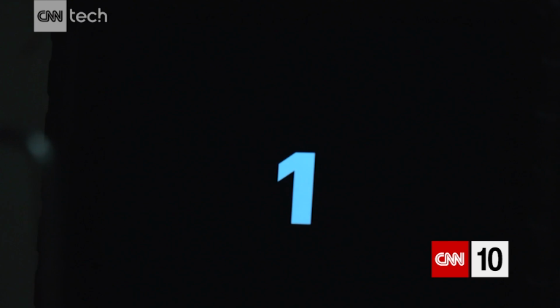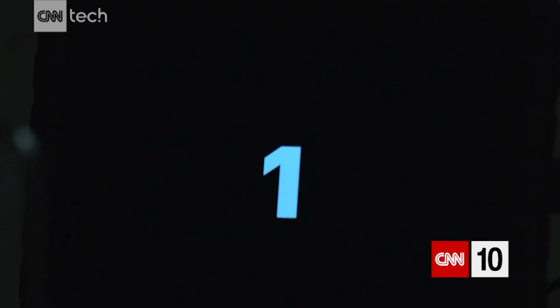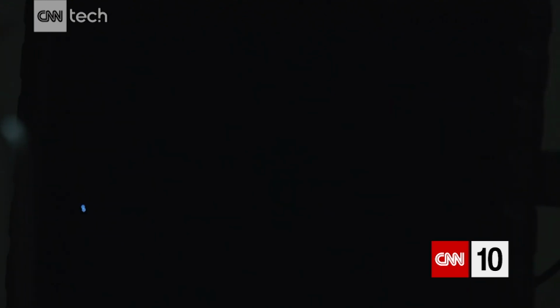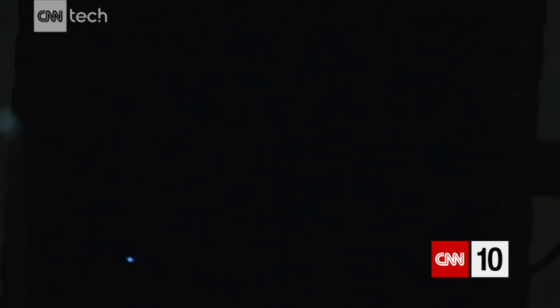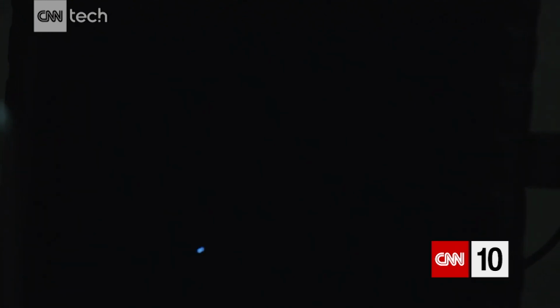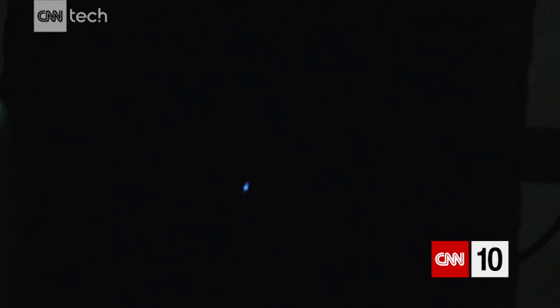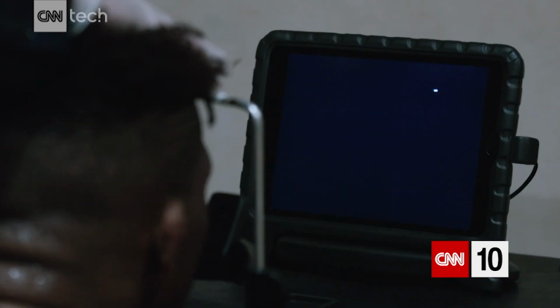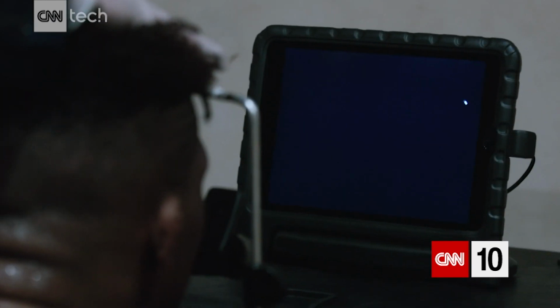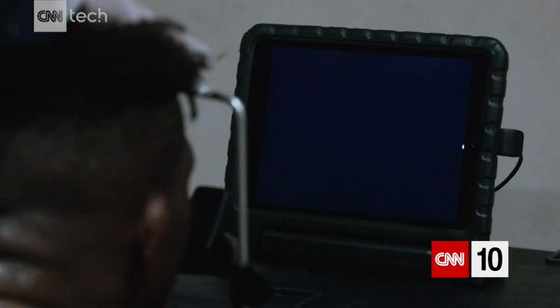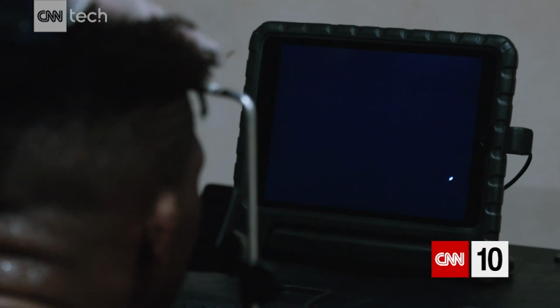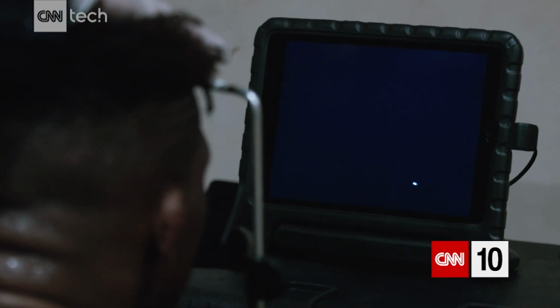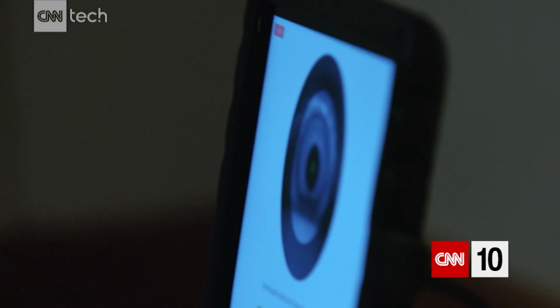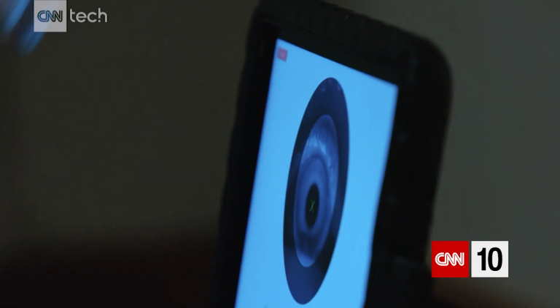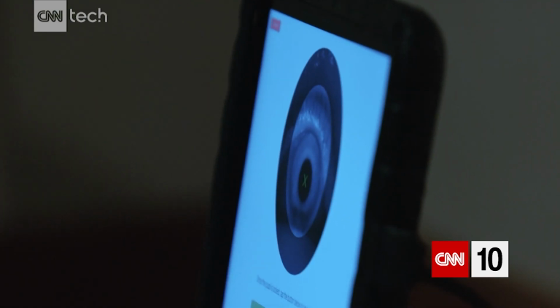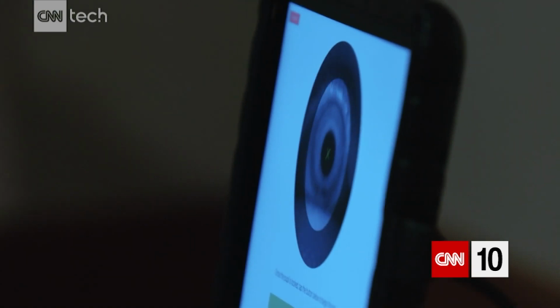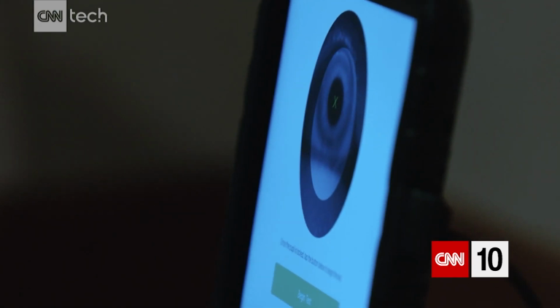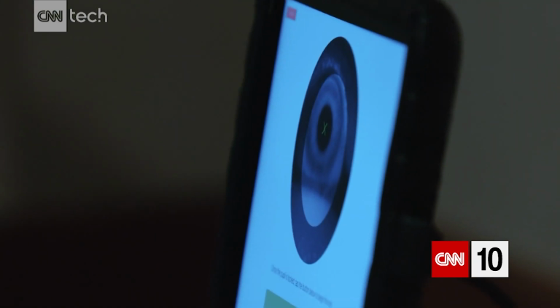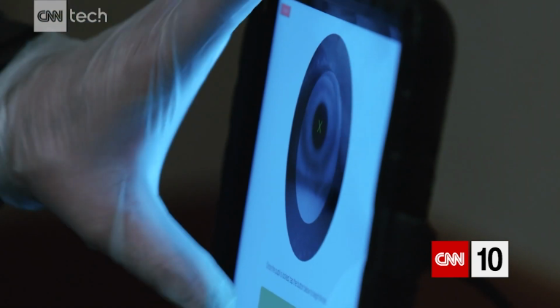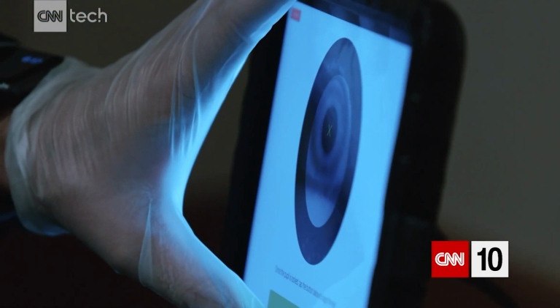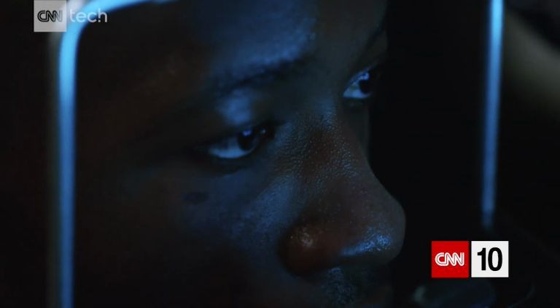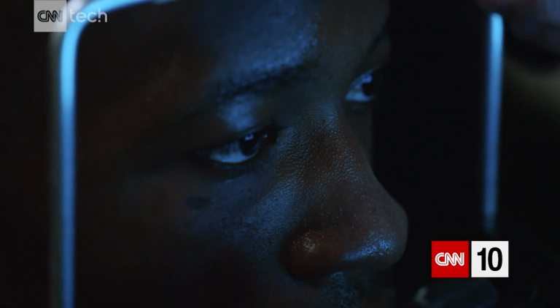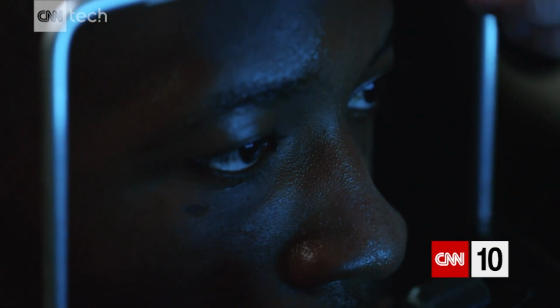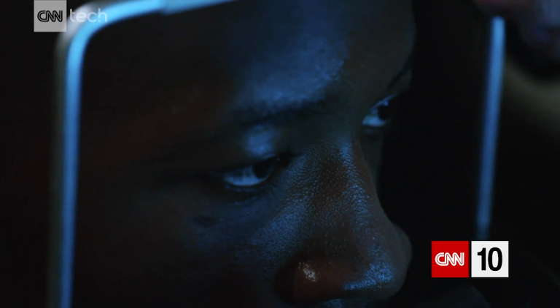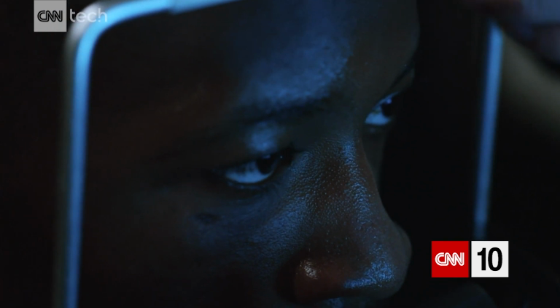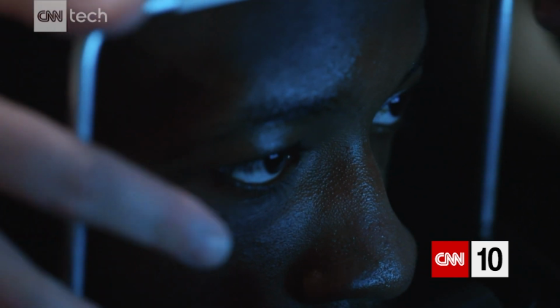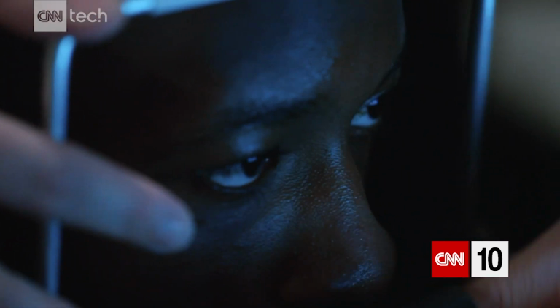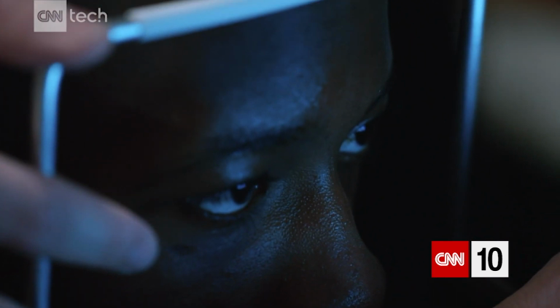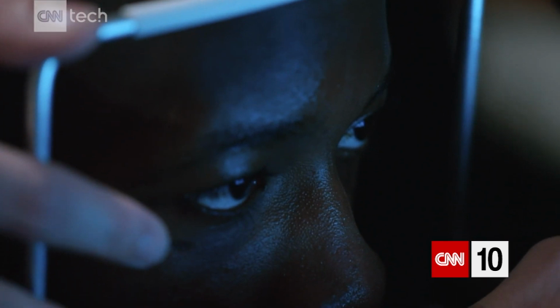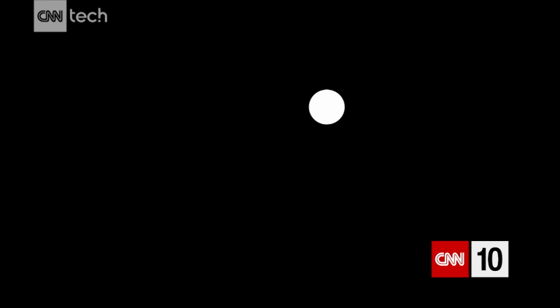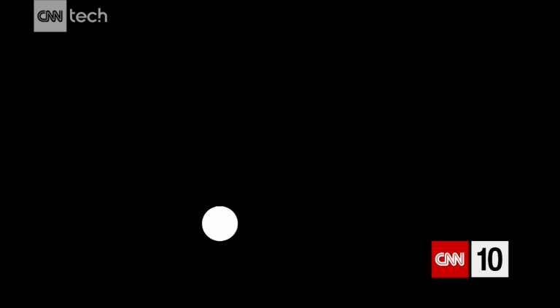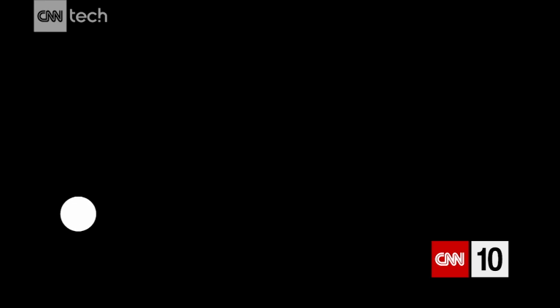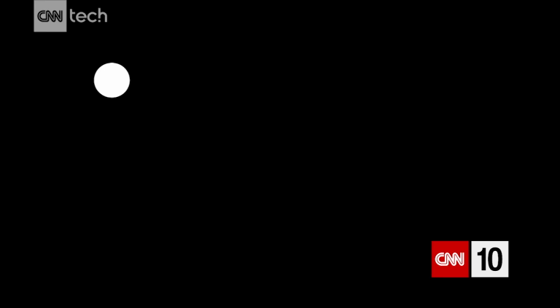Your ability to follow an object with your eyes is called tracking. A concussion breaks down how your brain and eyes normally talk to one another, so smoothly tracking after a bad hit is difficult. That's what the Eye Guide Focus records.